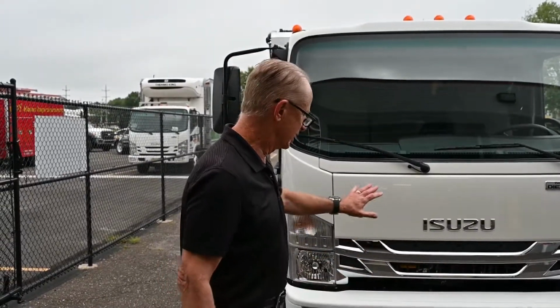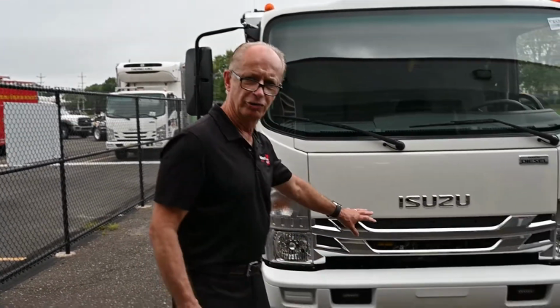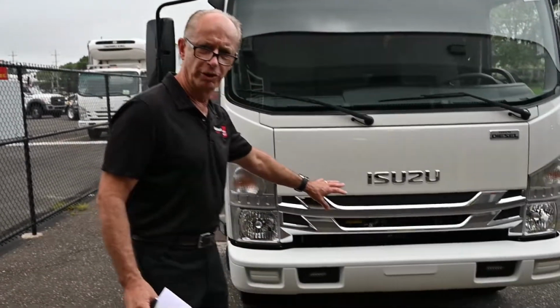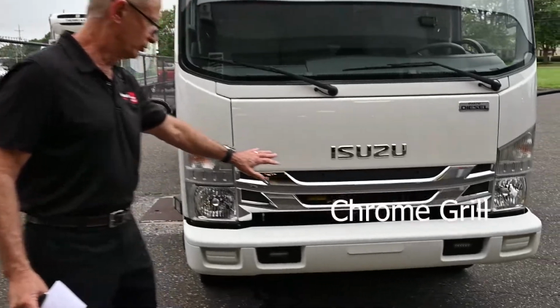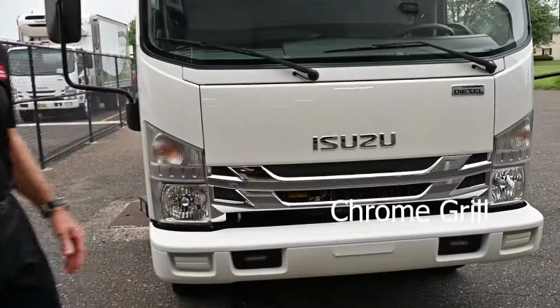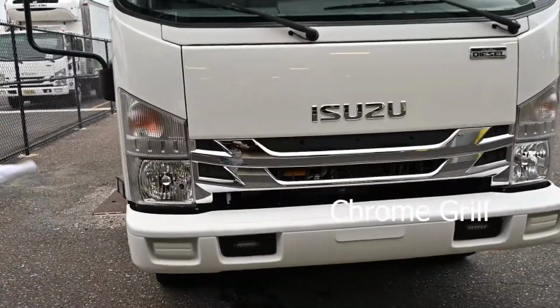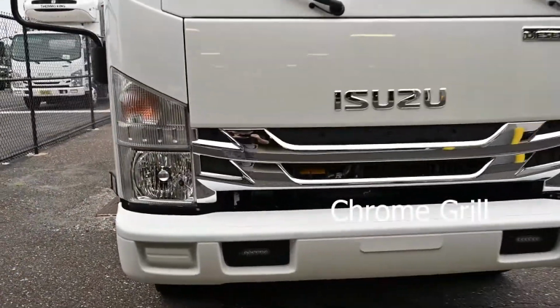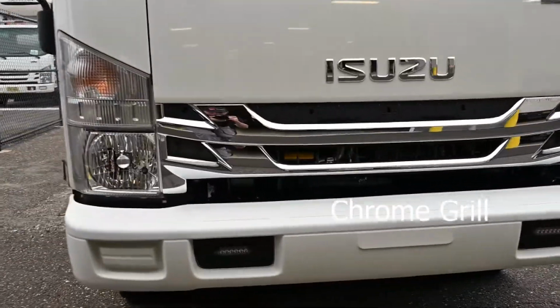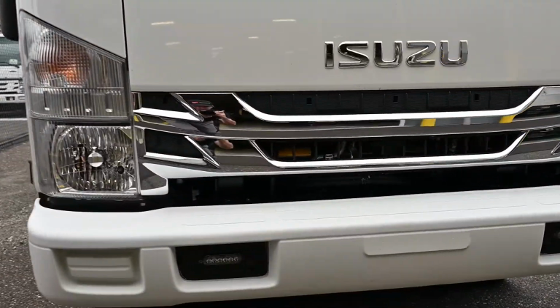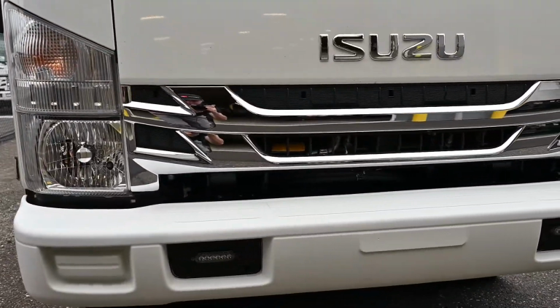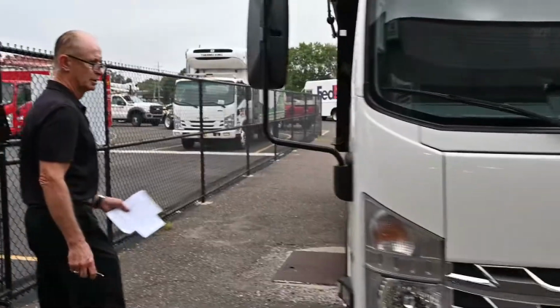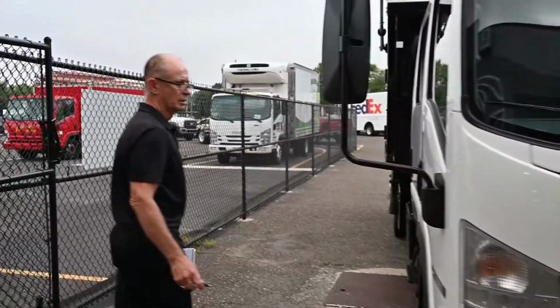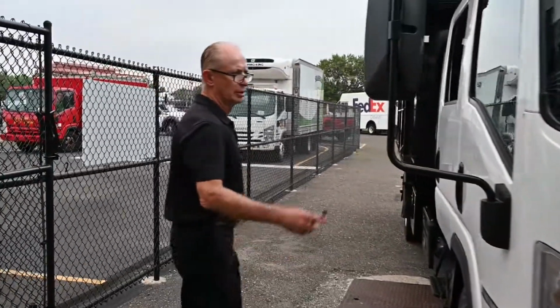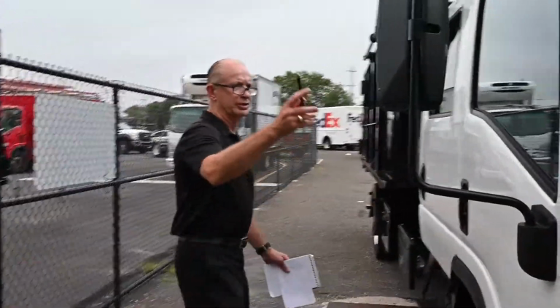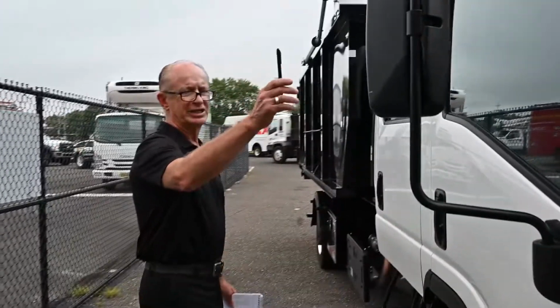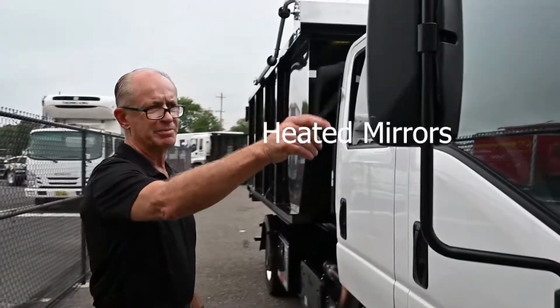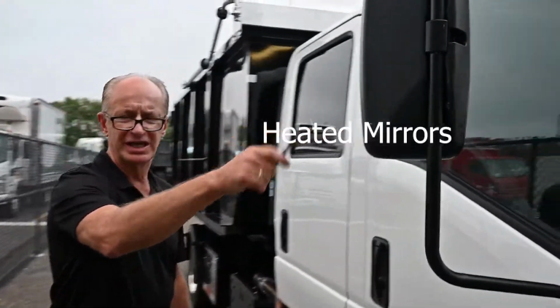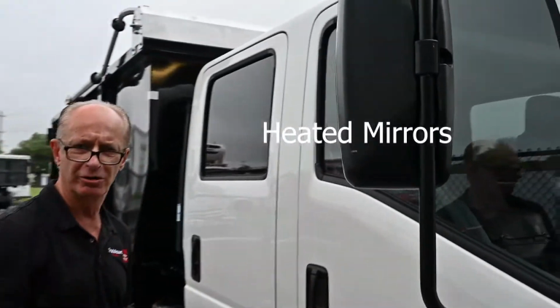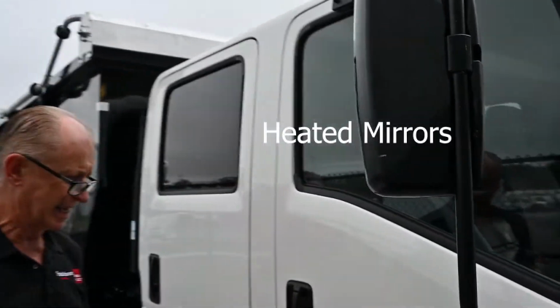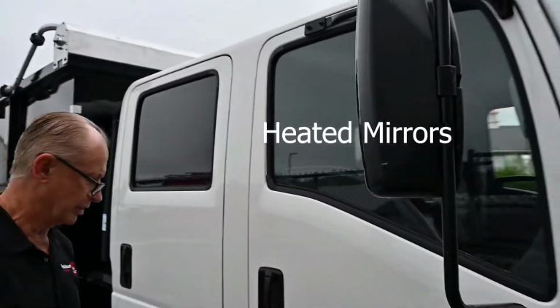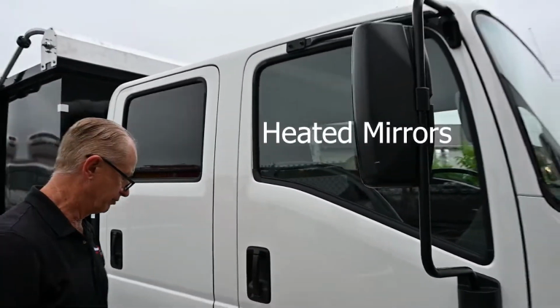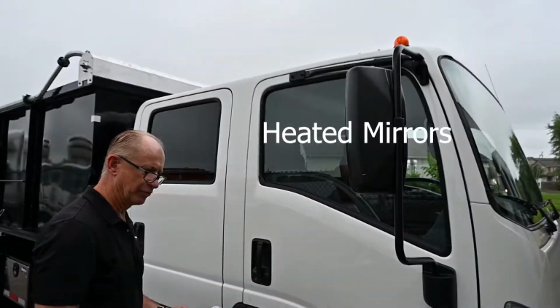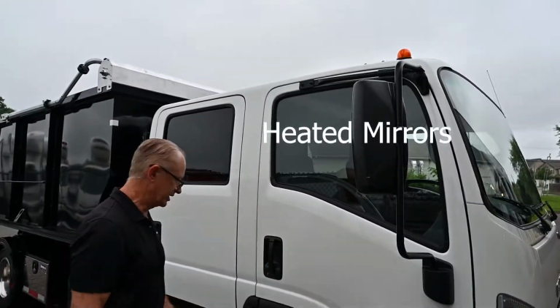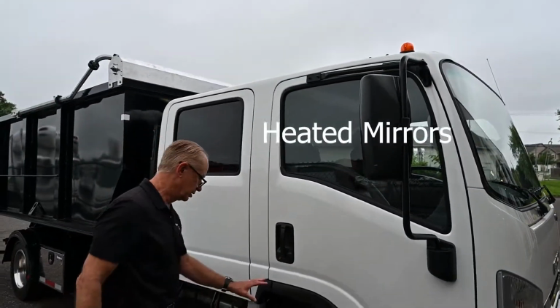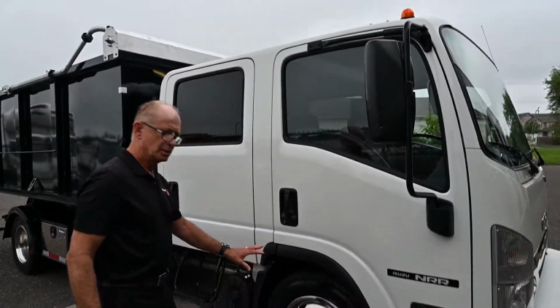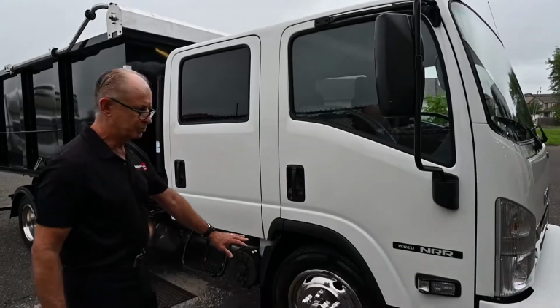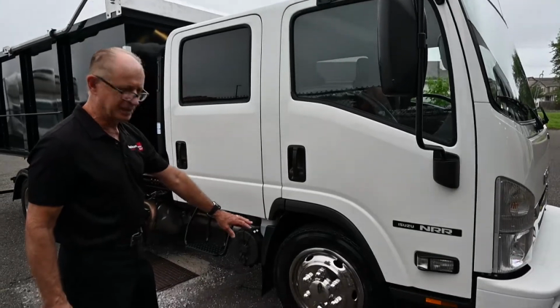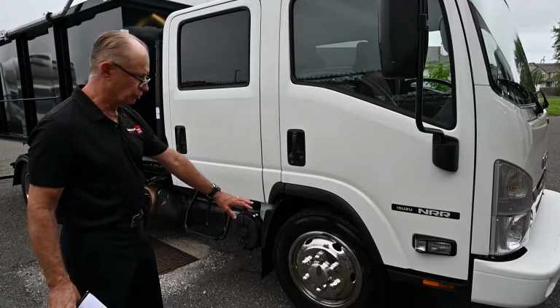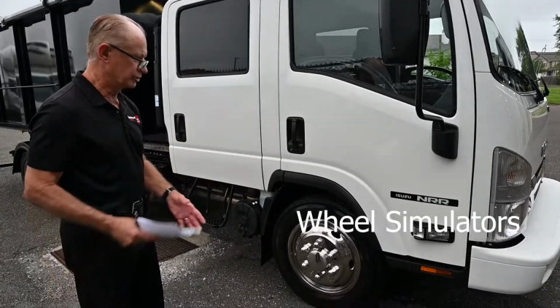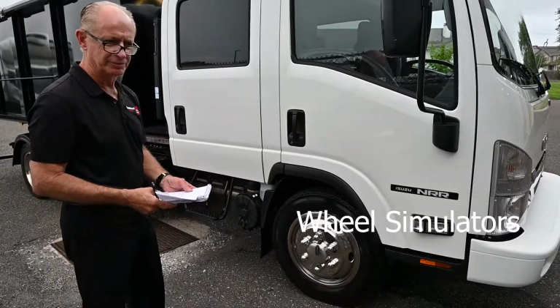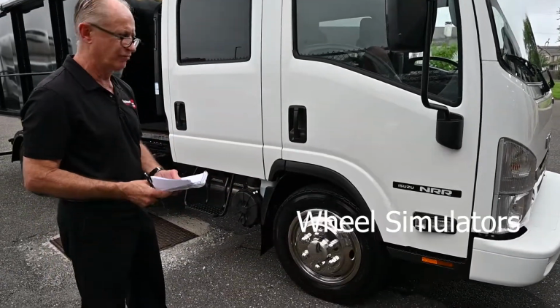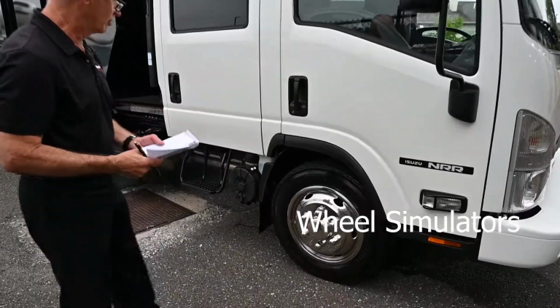We wanted a chrome grill, which we installed for him. We switched out his mirrors to heated mirrors — they came where they weren't heated. We also put simulators on to dress up the truck for him as well.